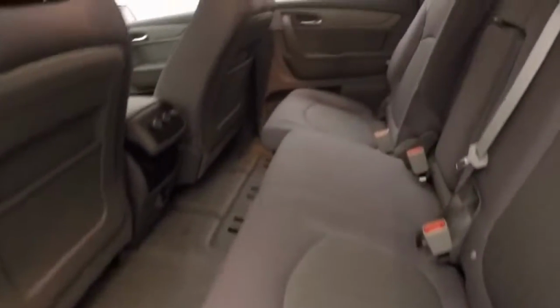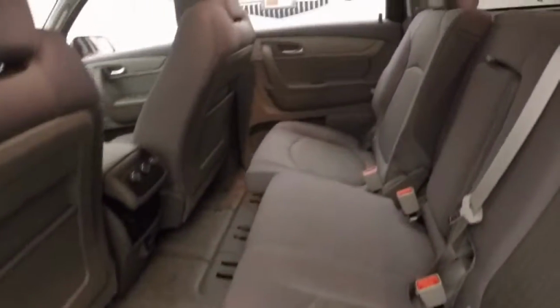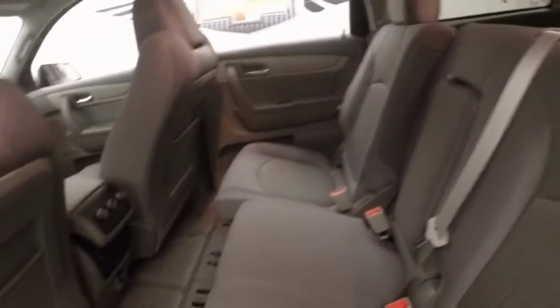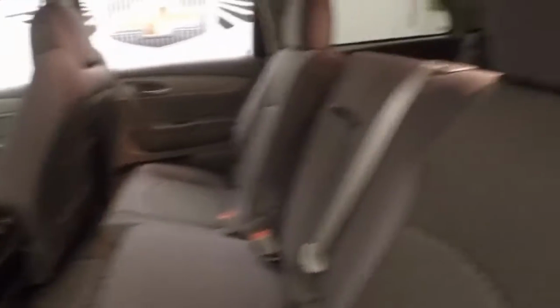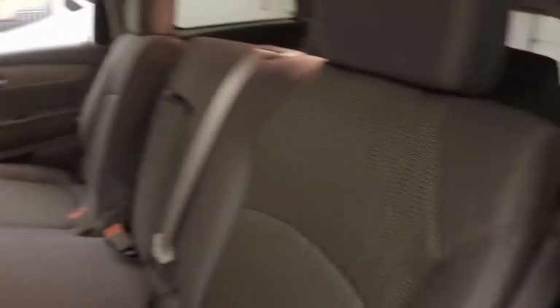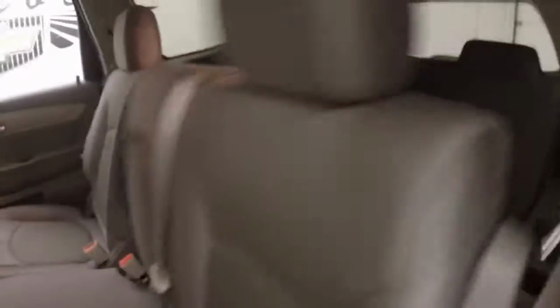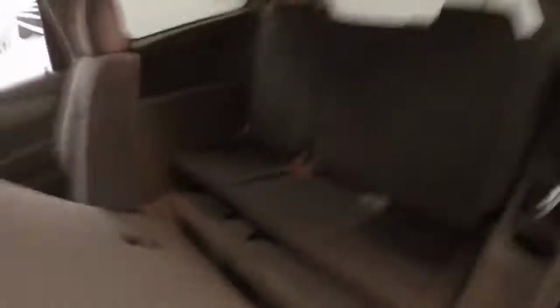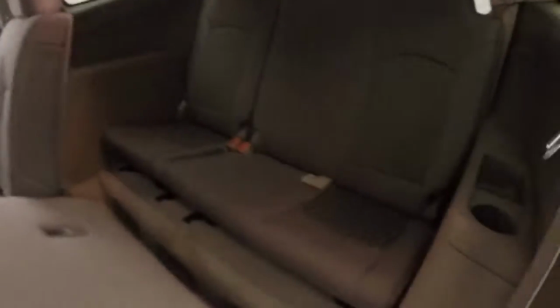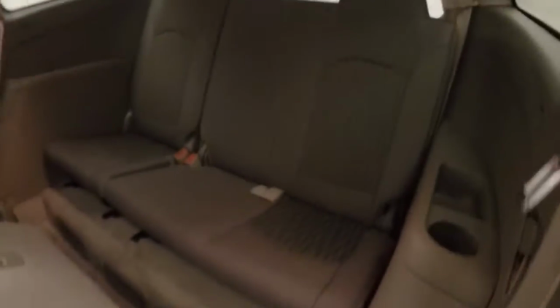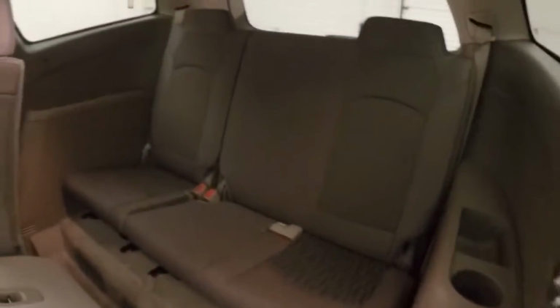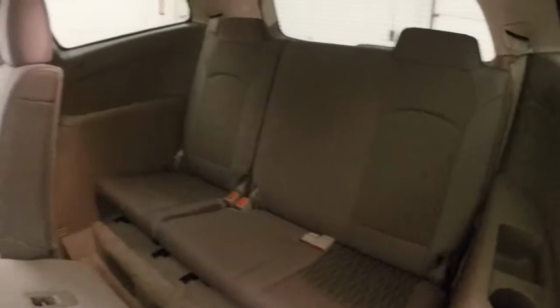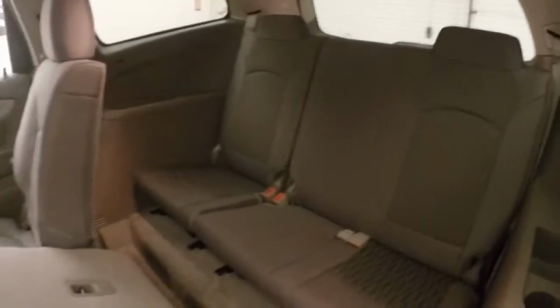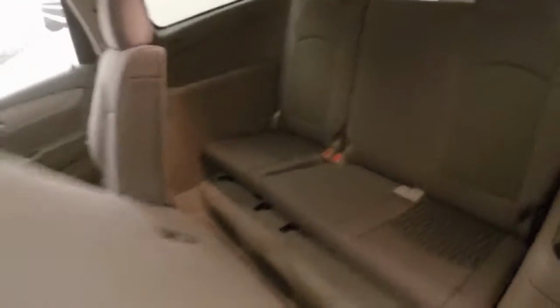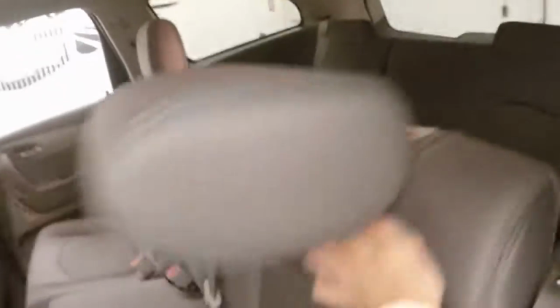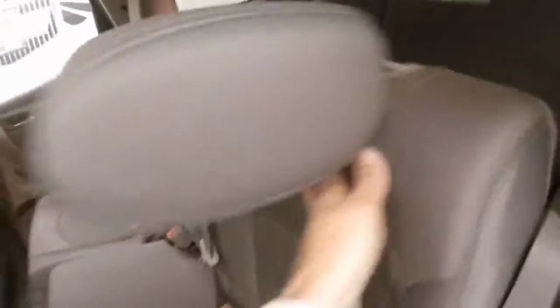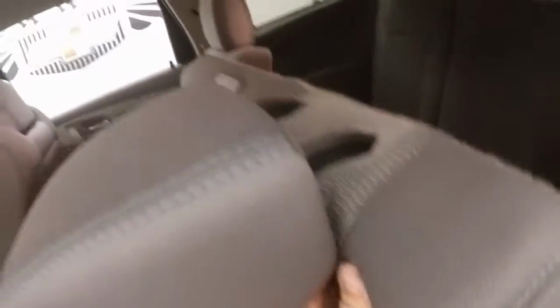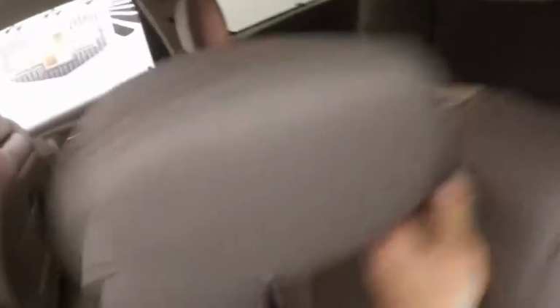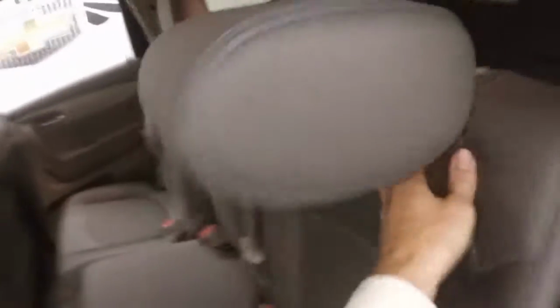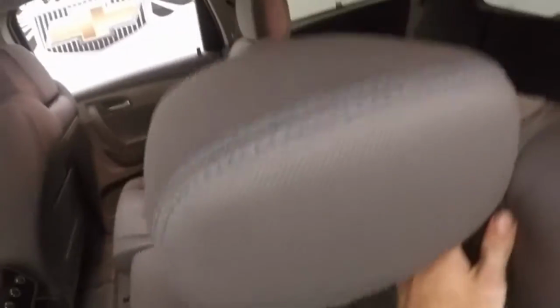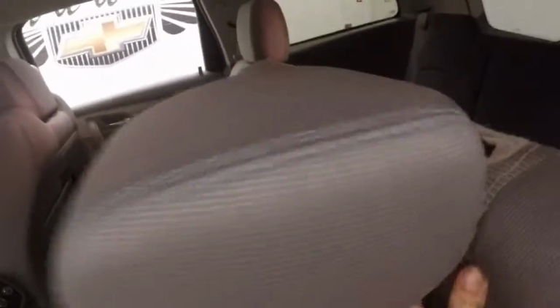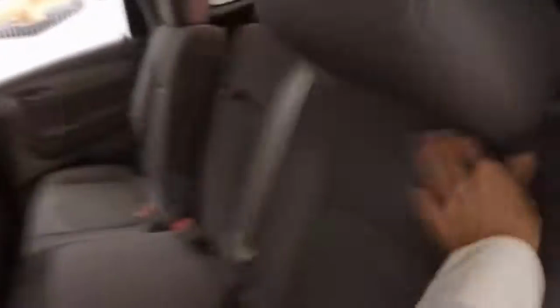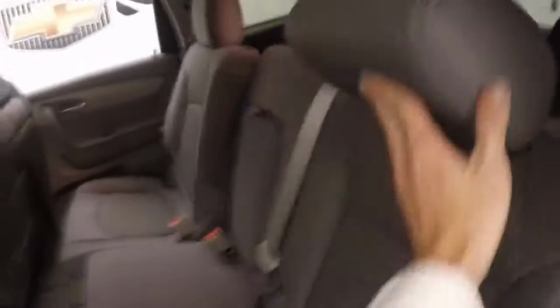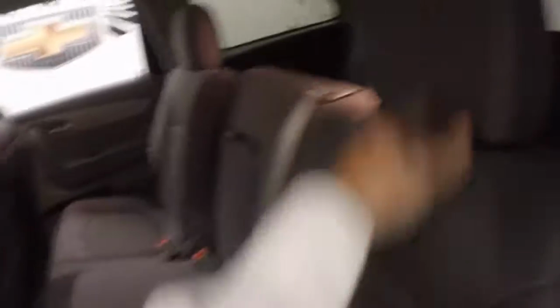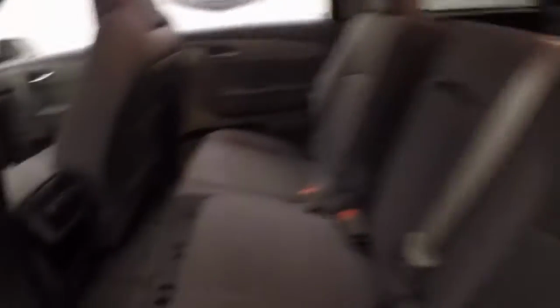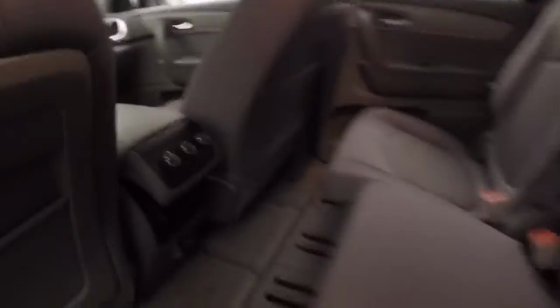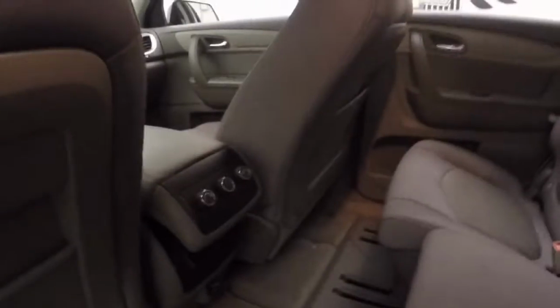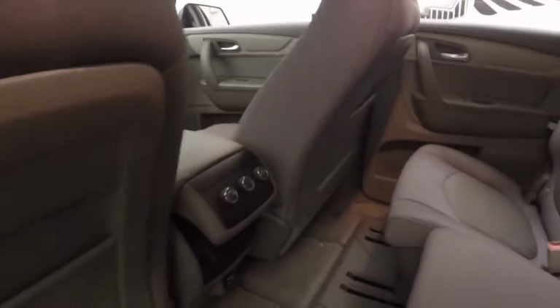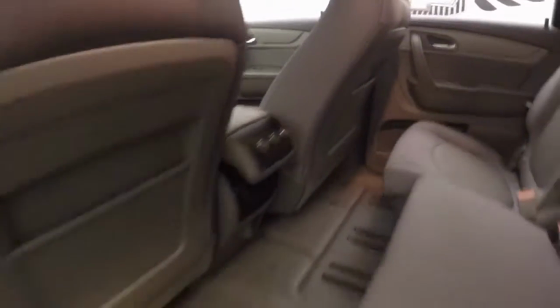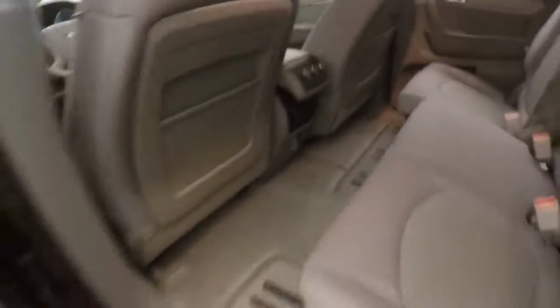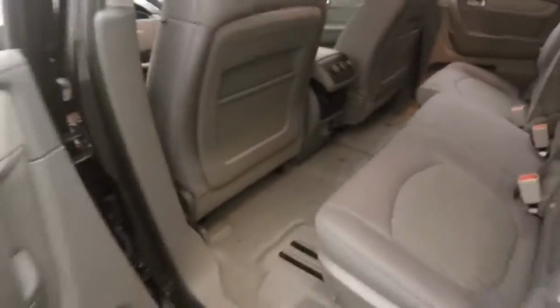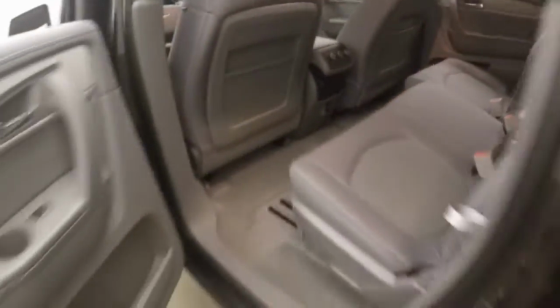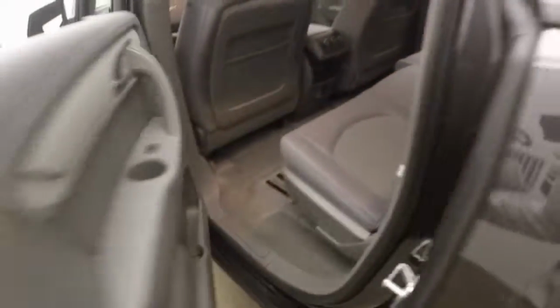The rear door is in good shape, plenty of room for your passengers. Here's your third row seating, and you get climate control for your back passengers.